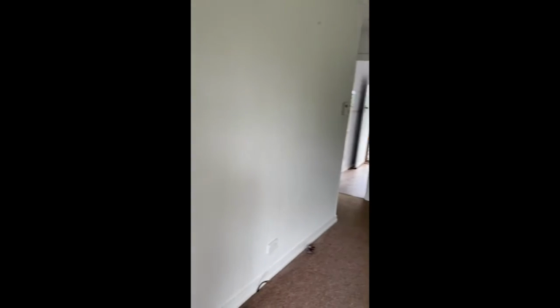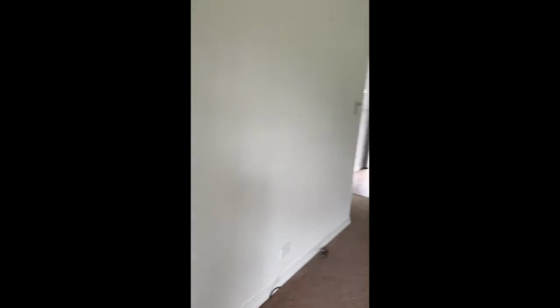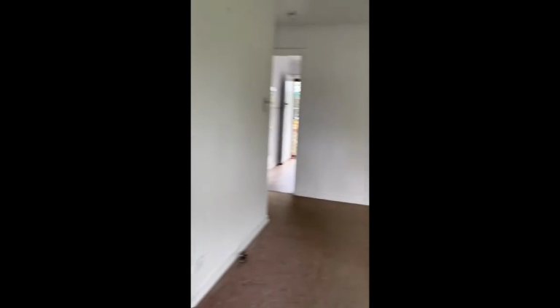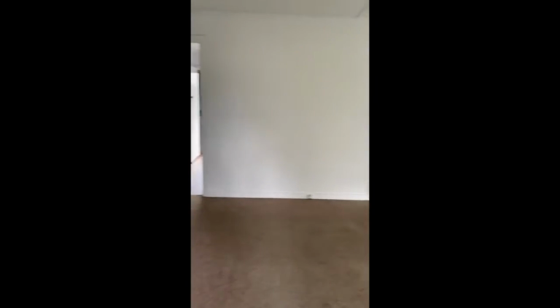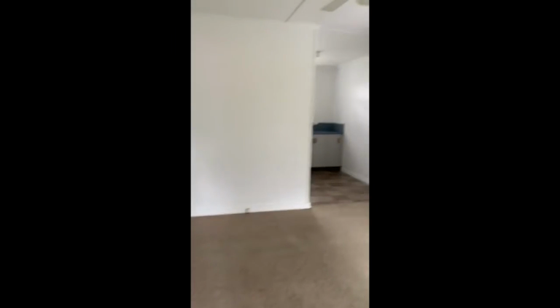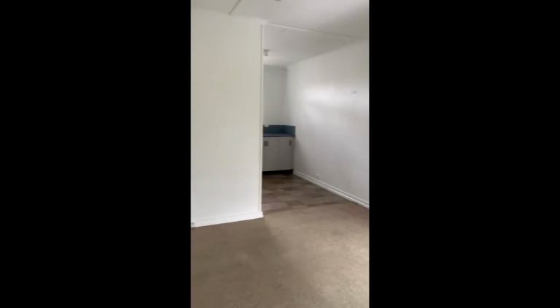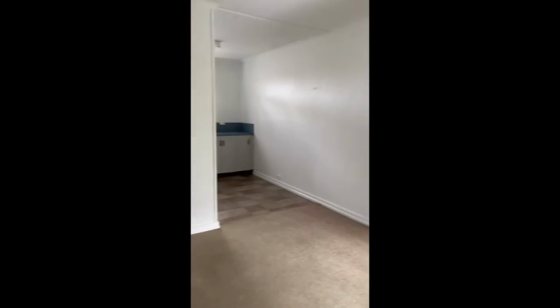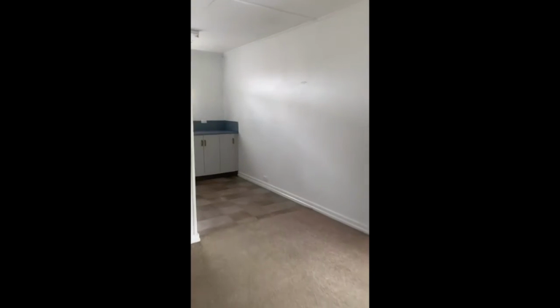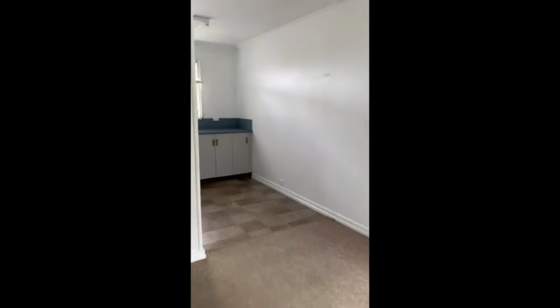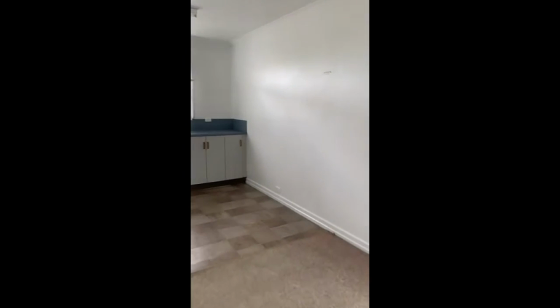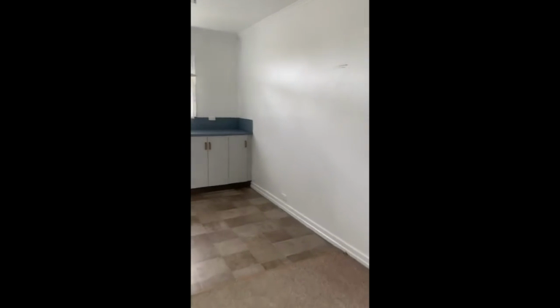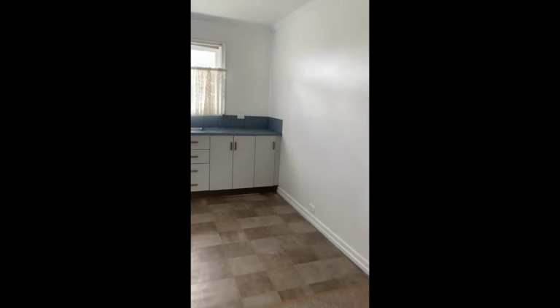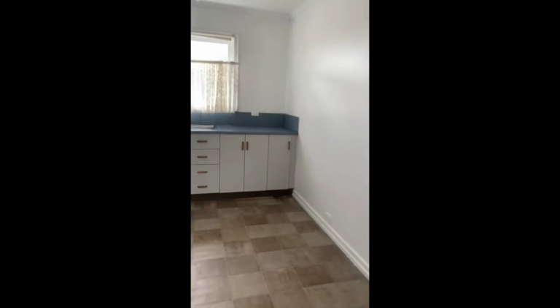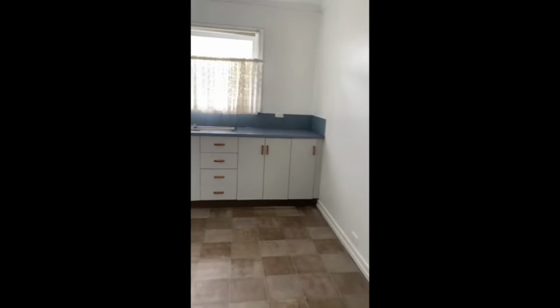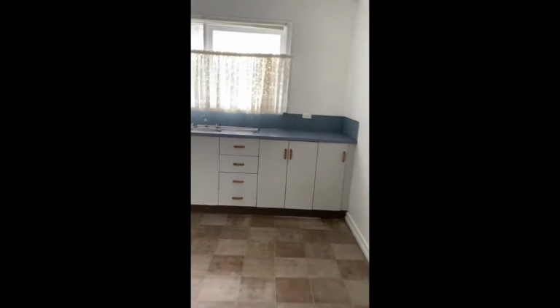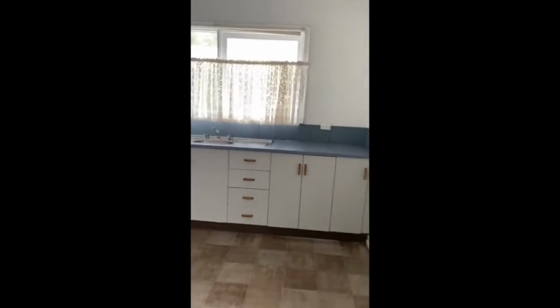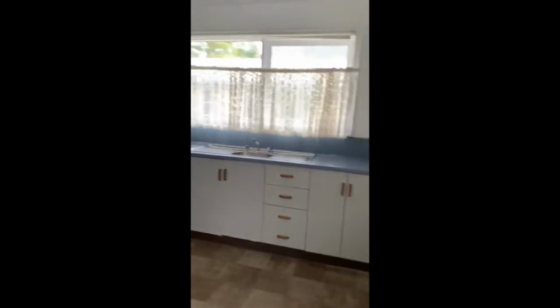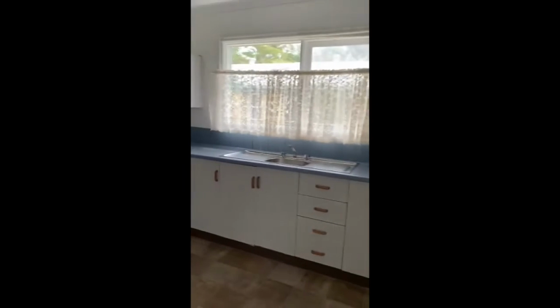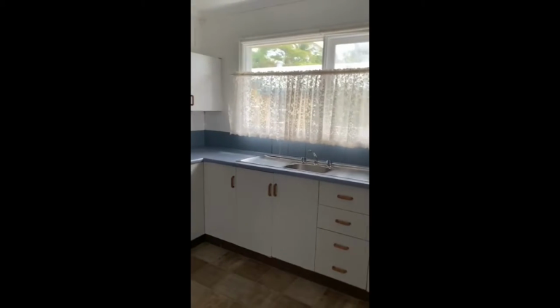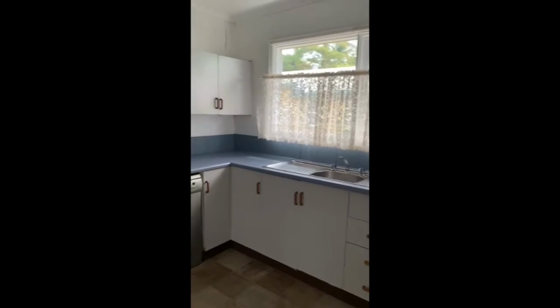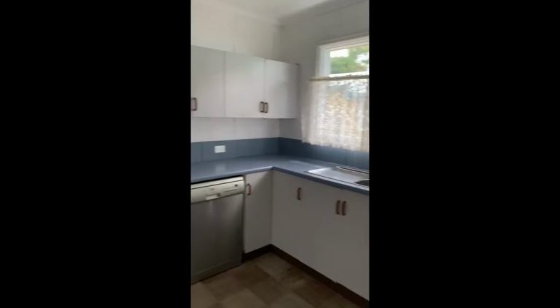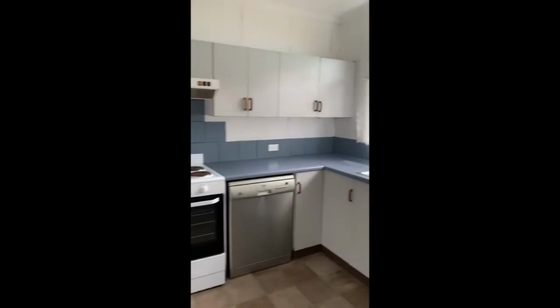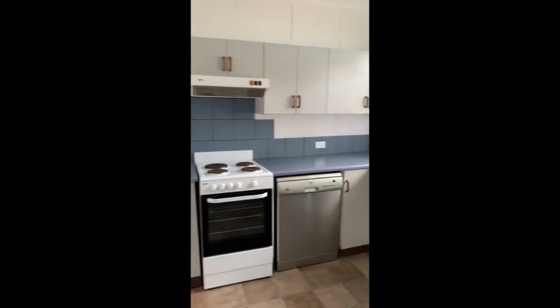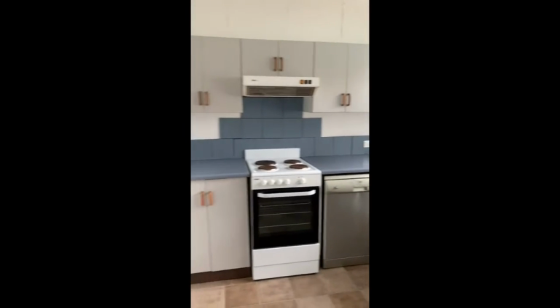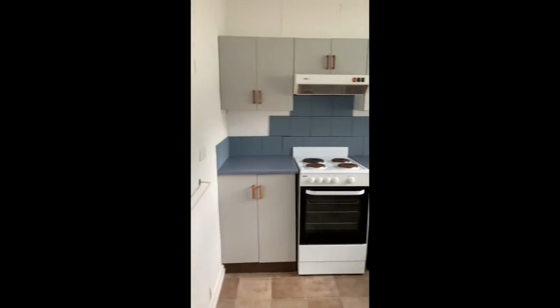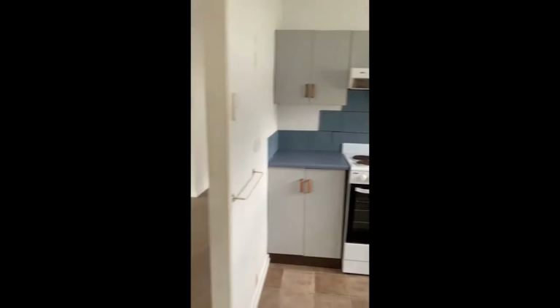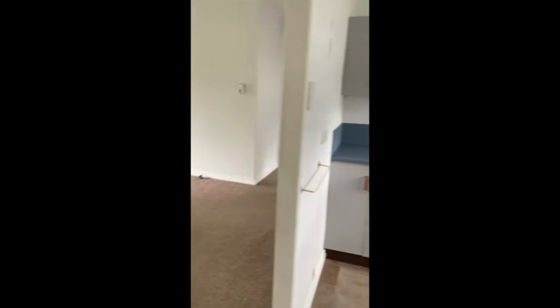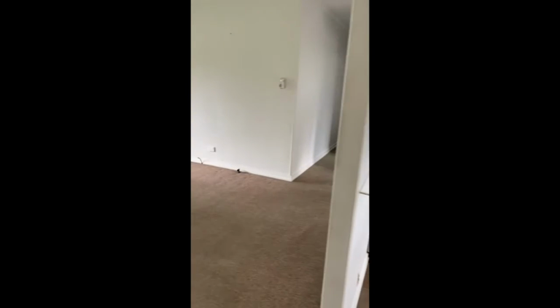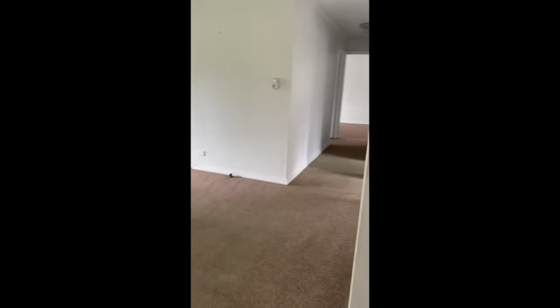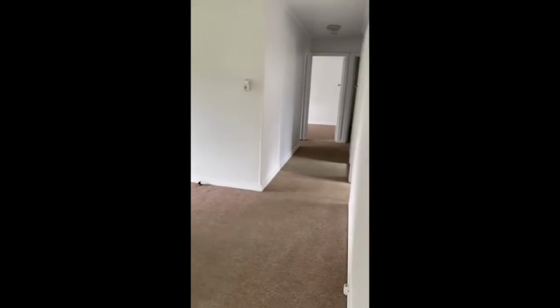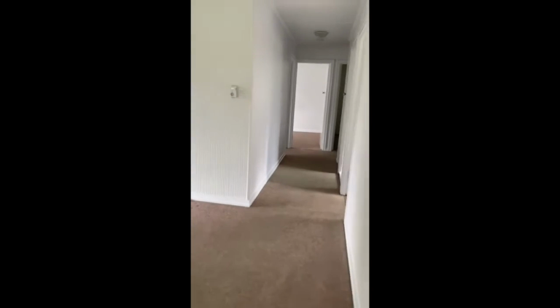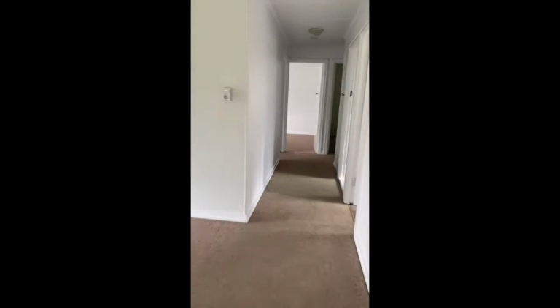We start off here in the lounge and meals area, which is adjoined by the kitchen. The kitchen is a good size, with plenty of cupboard space. It also has a dishwasher and electric upright cooking.